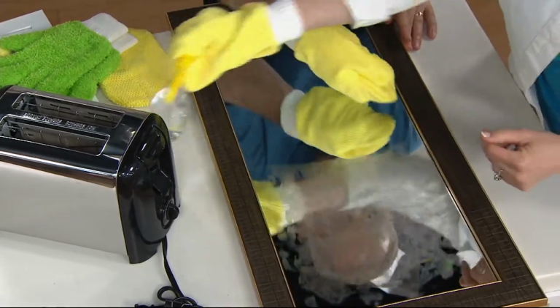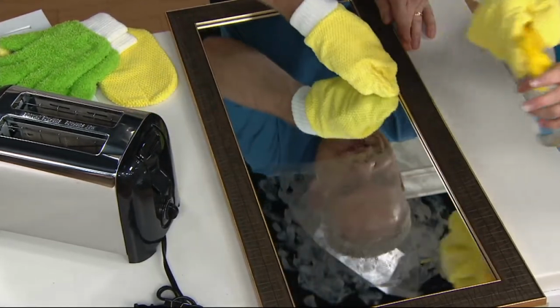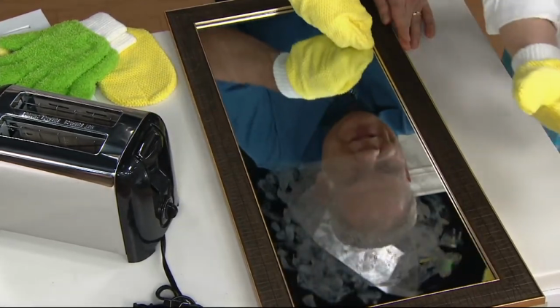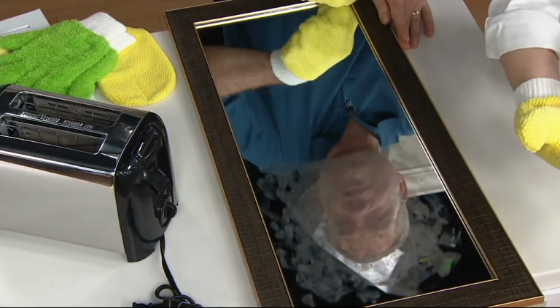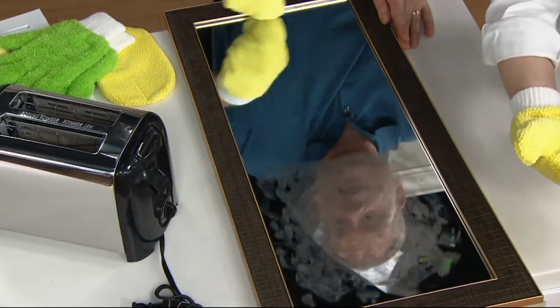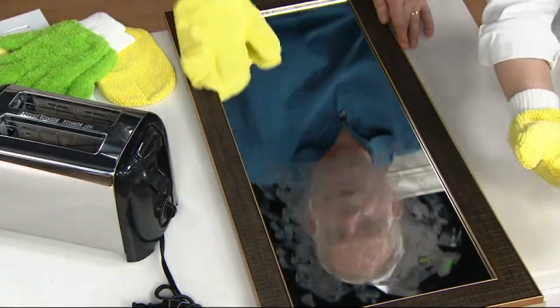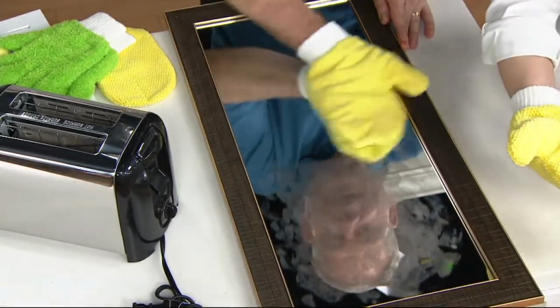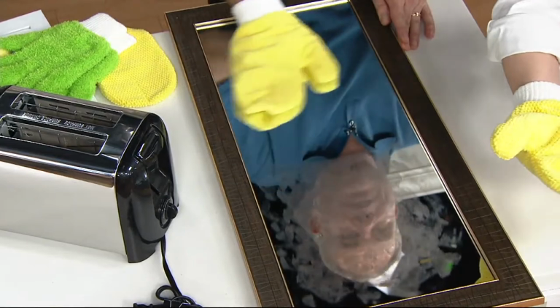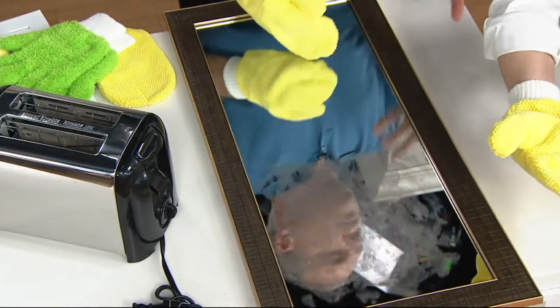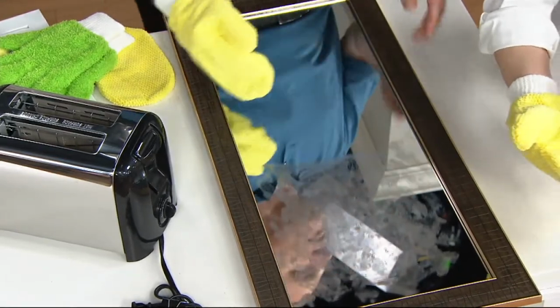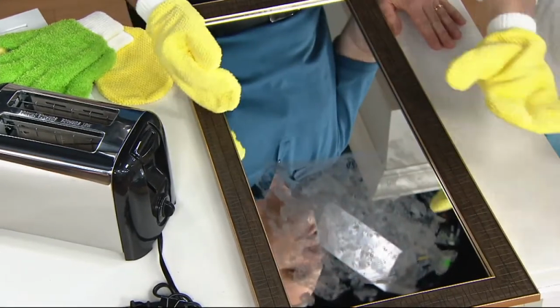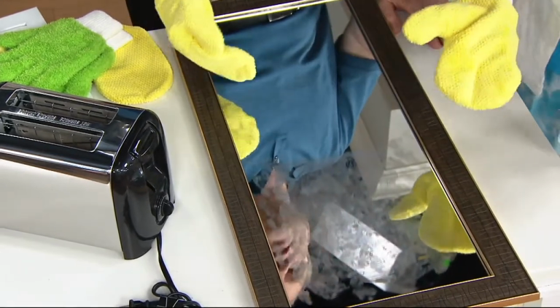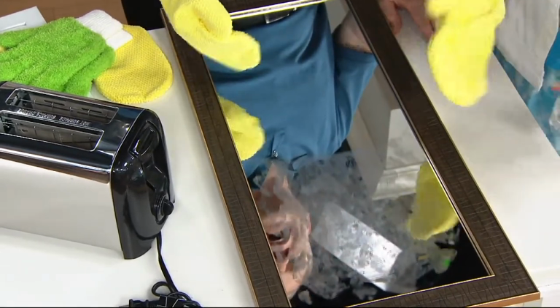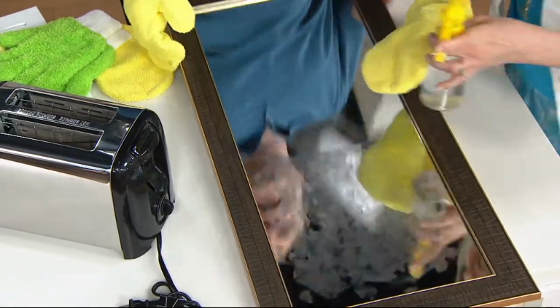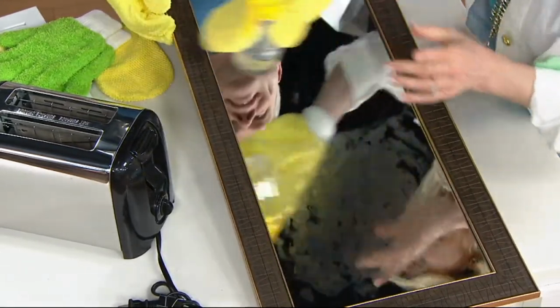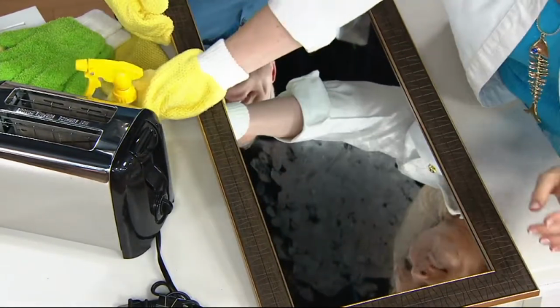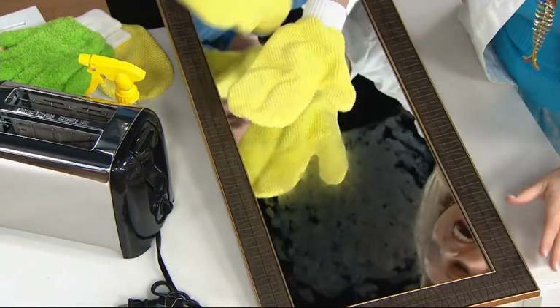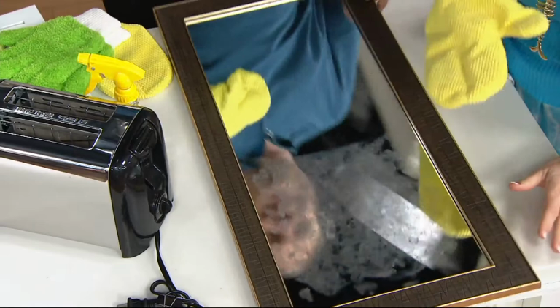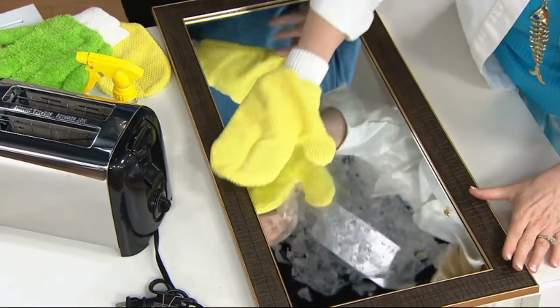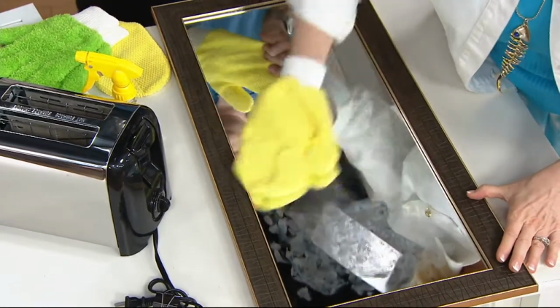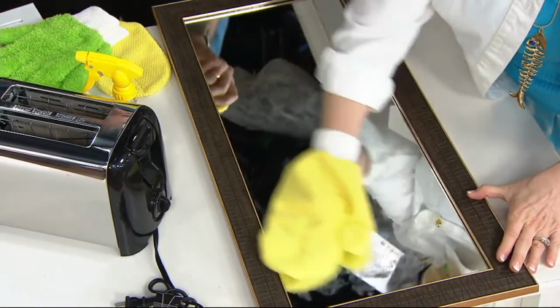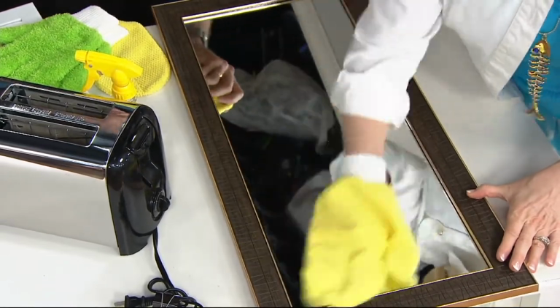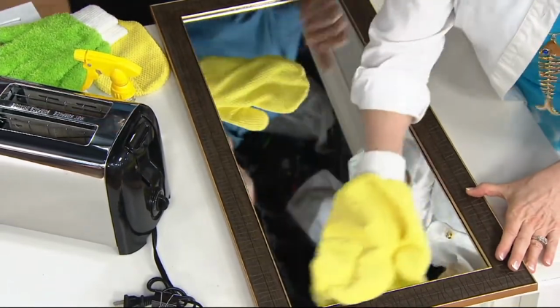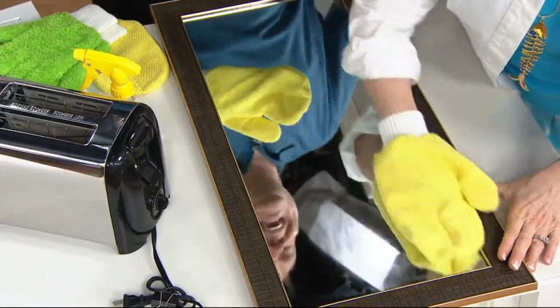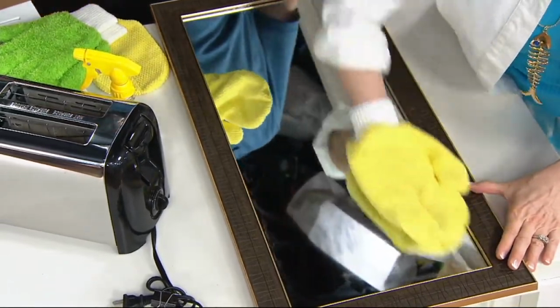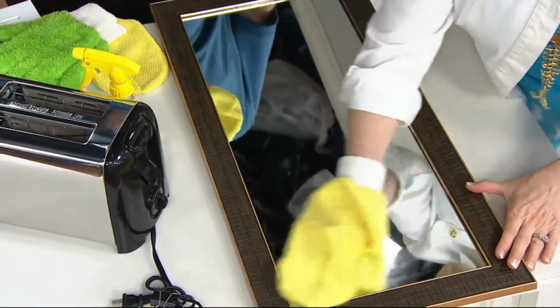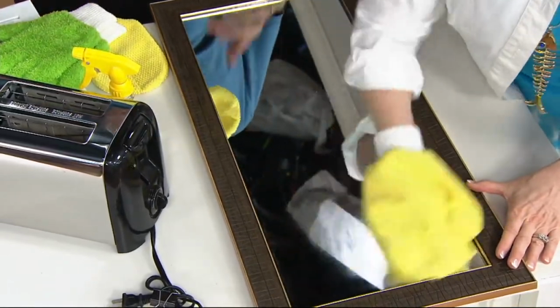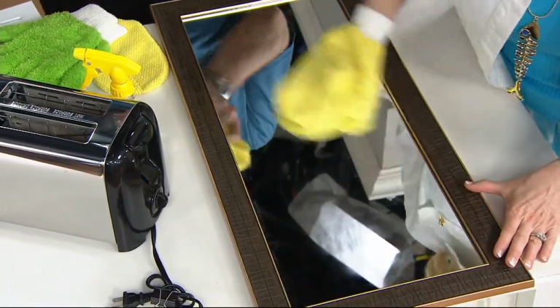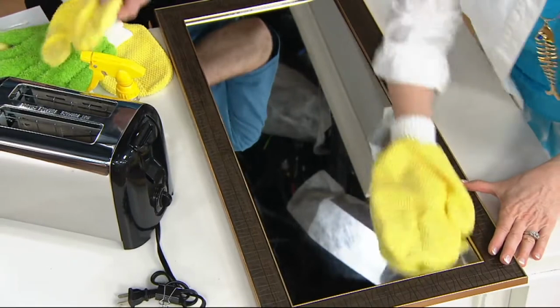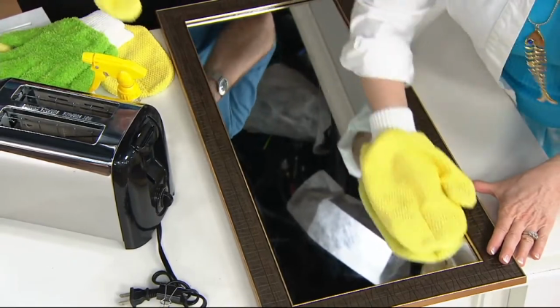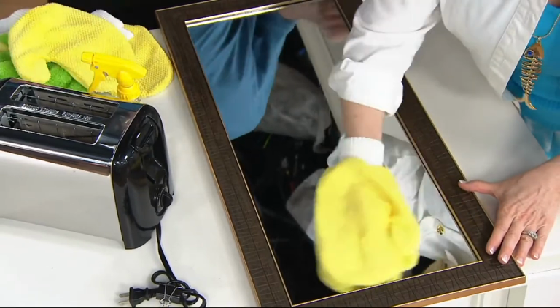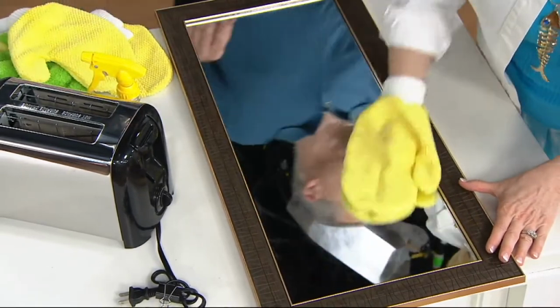Look how I can get into the edge, into the corner. You want to try it, right? Because it's so satisfying. I've got to do it — go for it! It couldn't be any easier. Oh my goodness. It is a no-brainer.